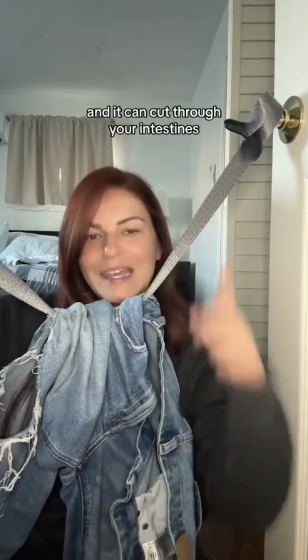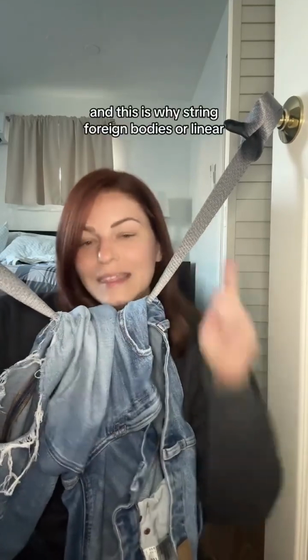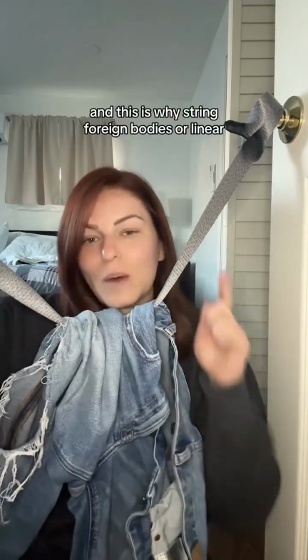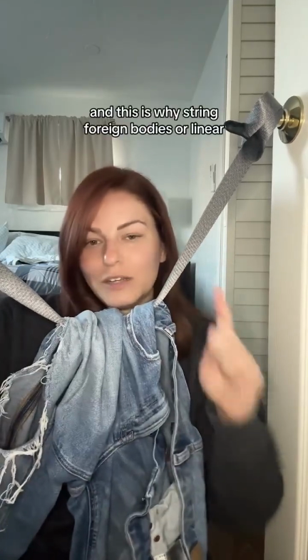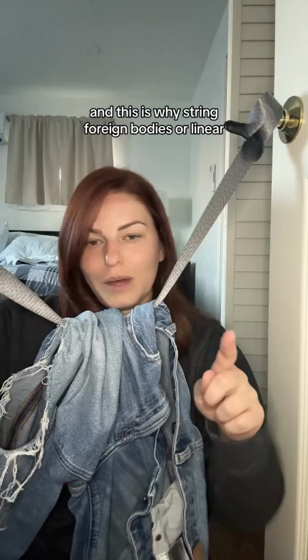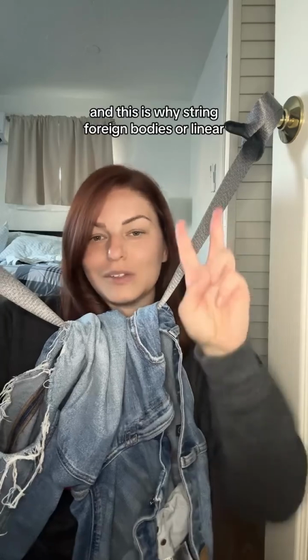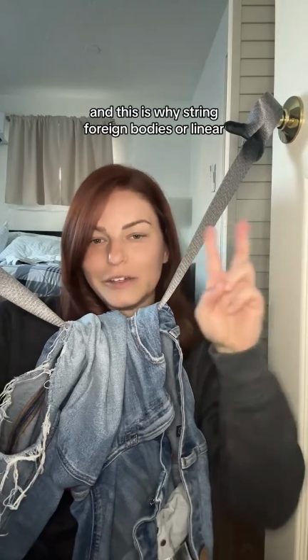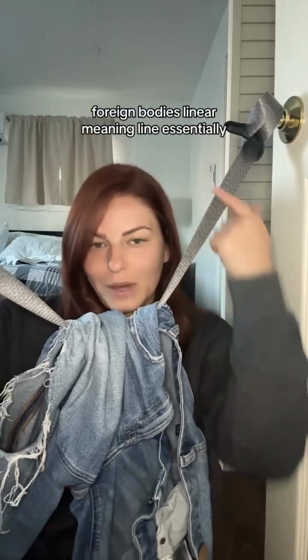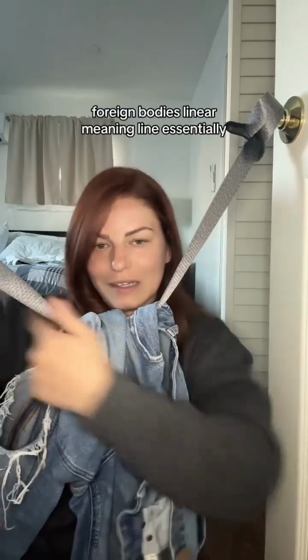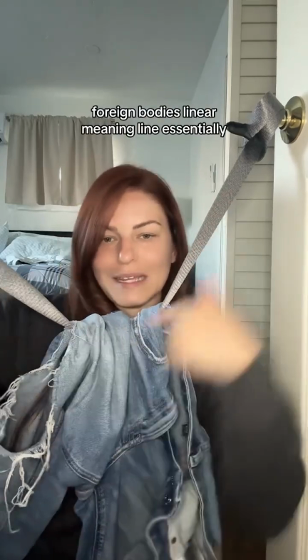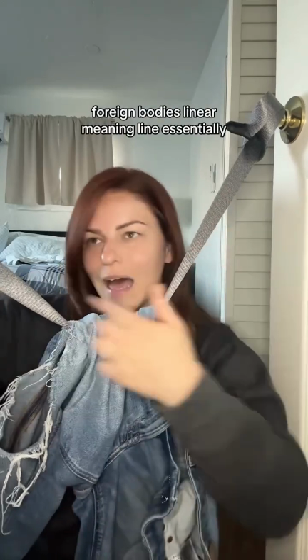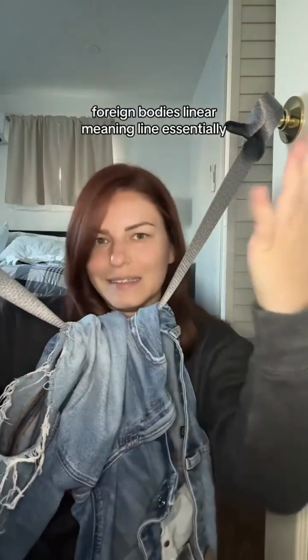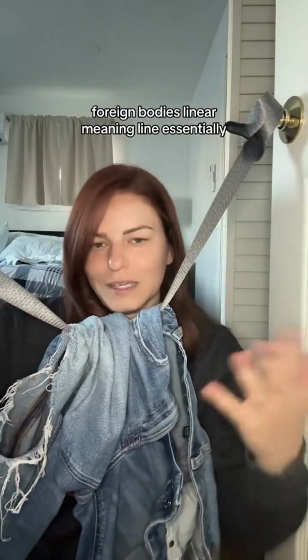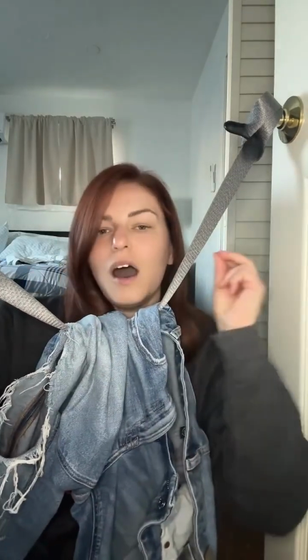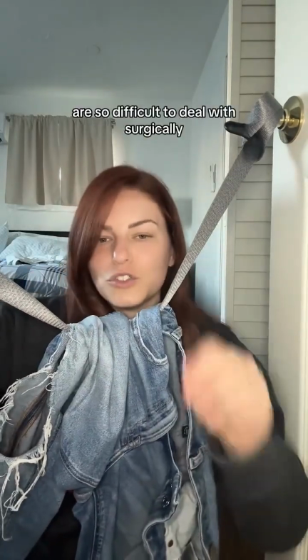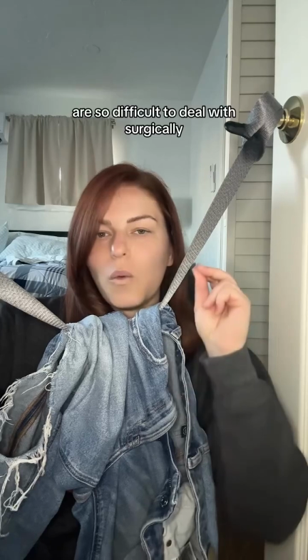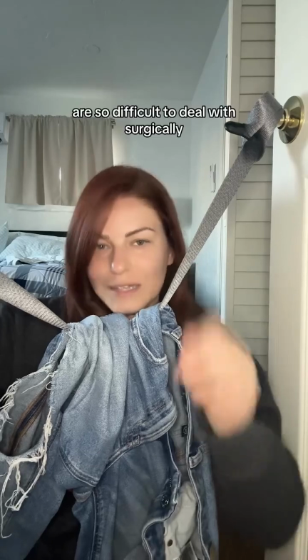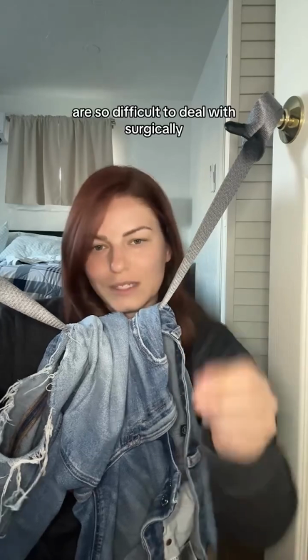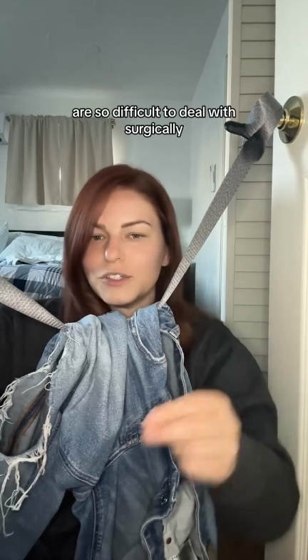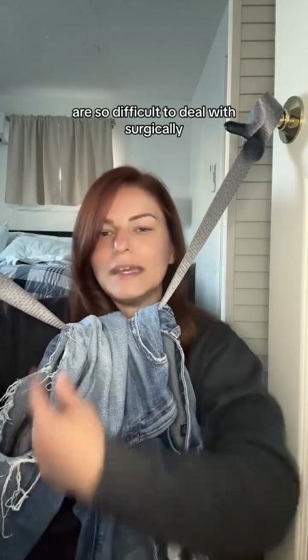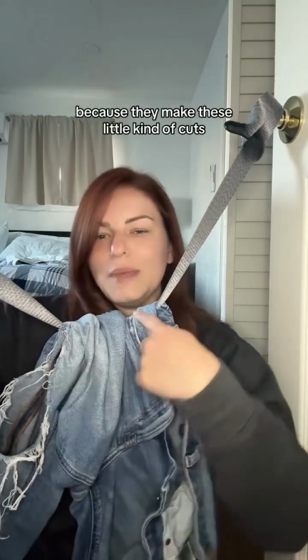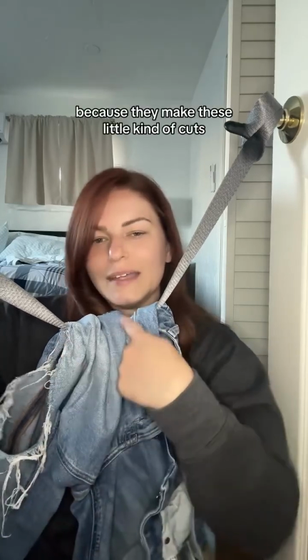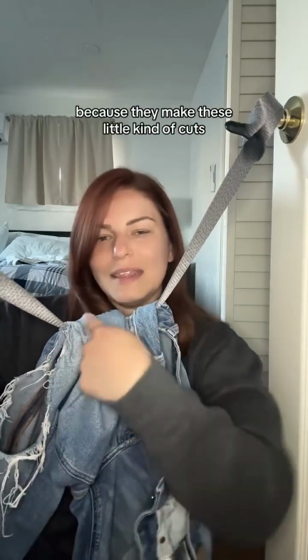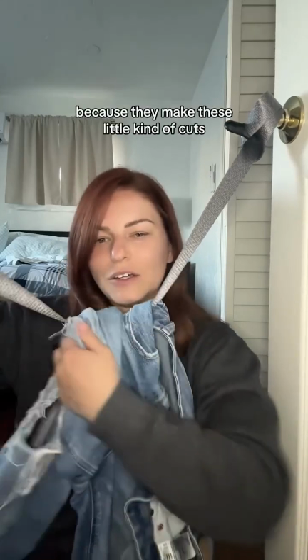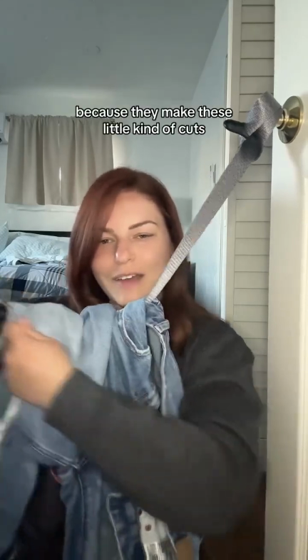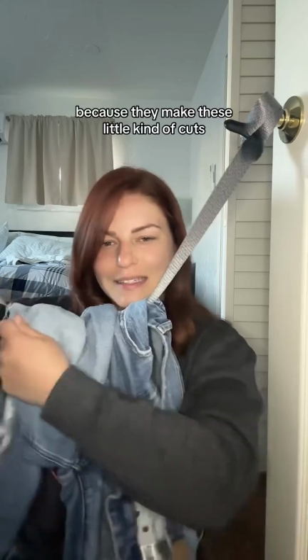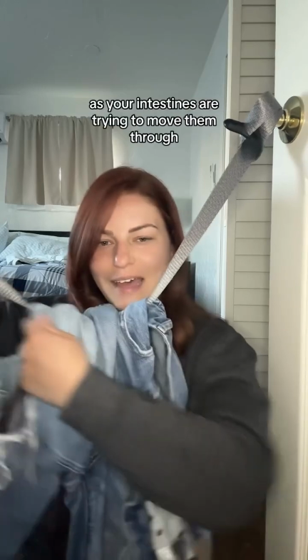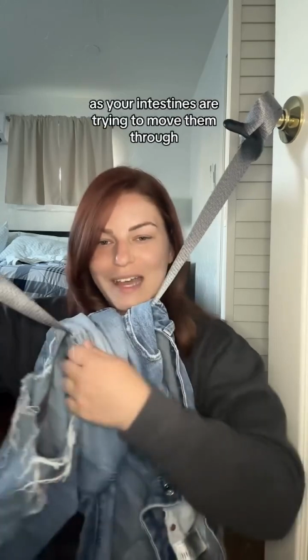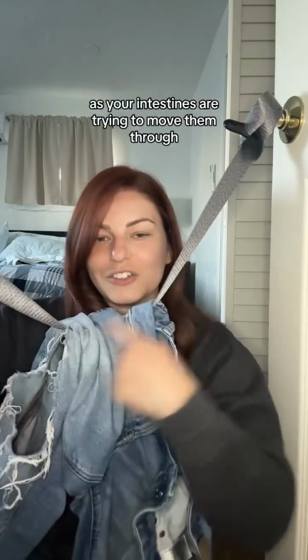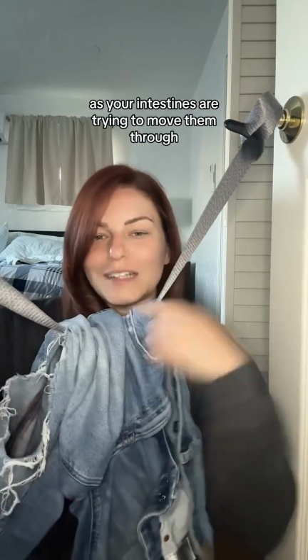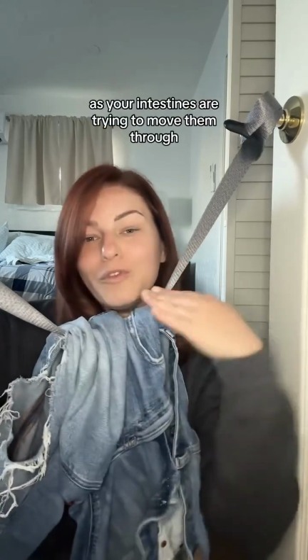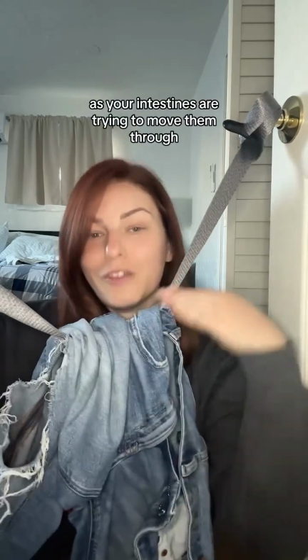This is why string foreign bodies, or linear foreign bodies — linear meaning line essentially — are so difficult to deal with surgically, because they make these little cuts as your intestines are trying to move them through.